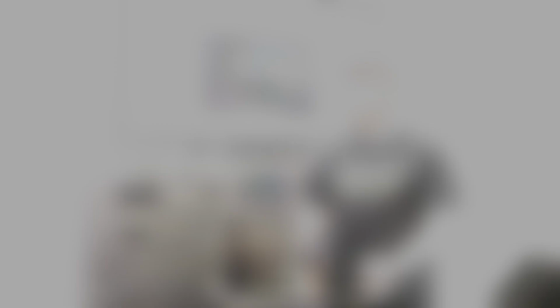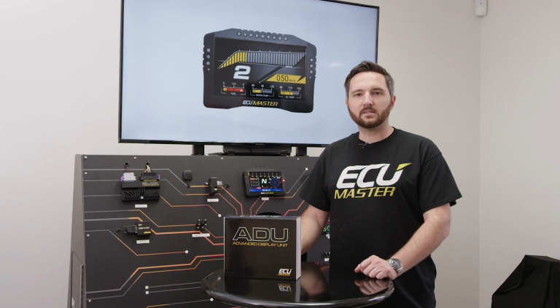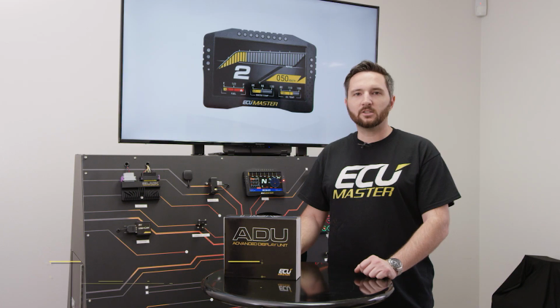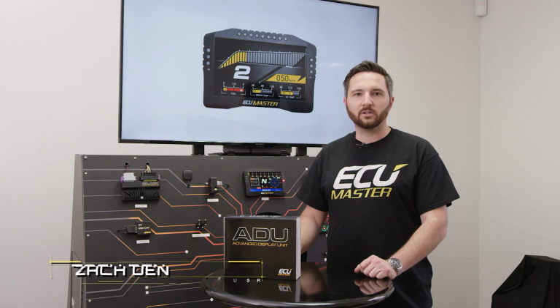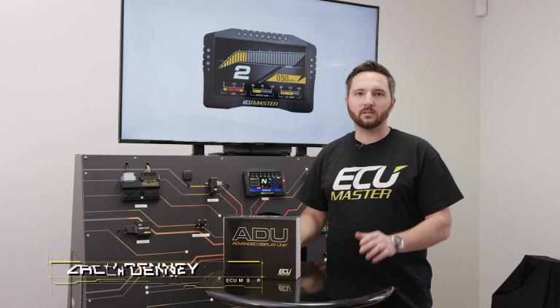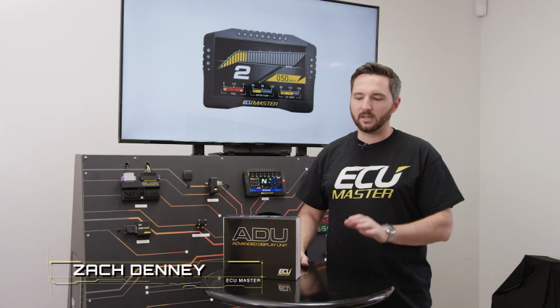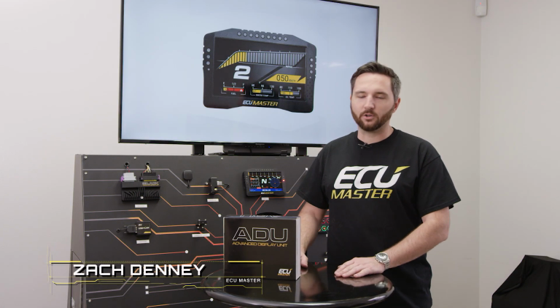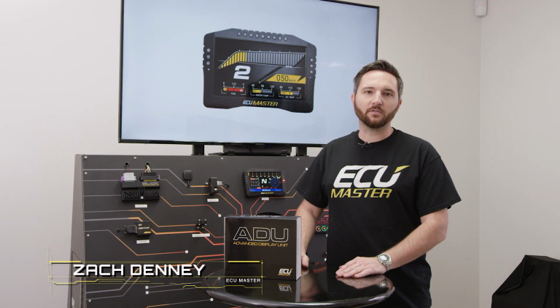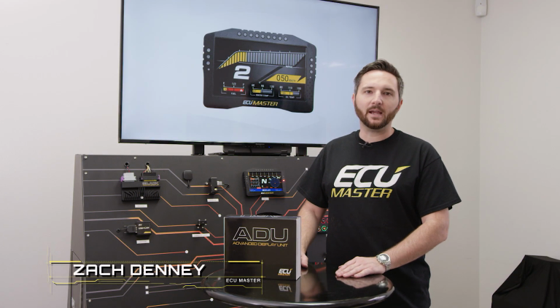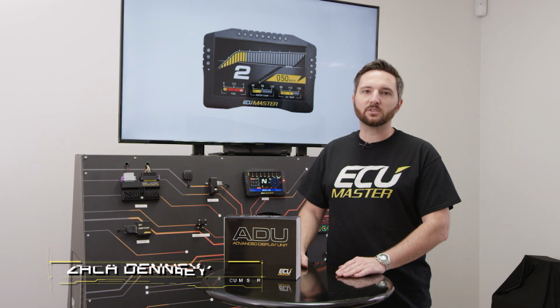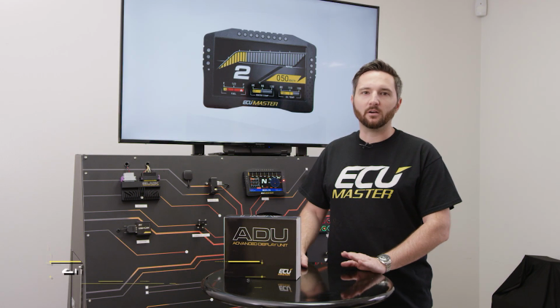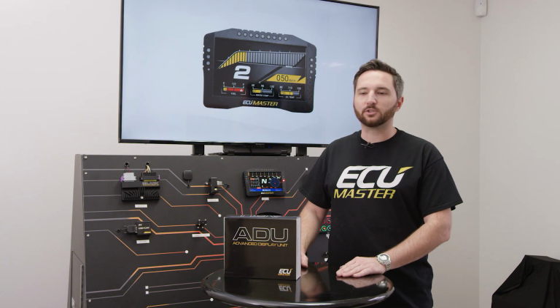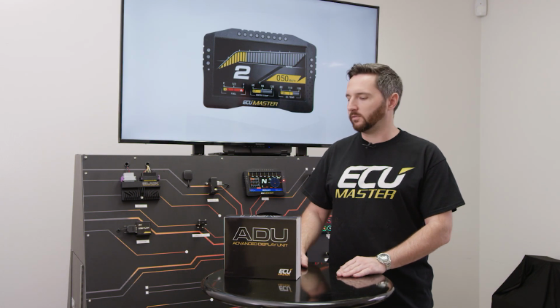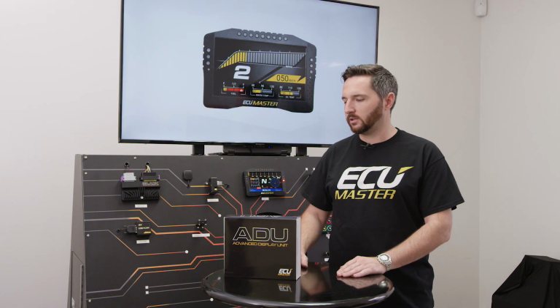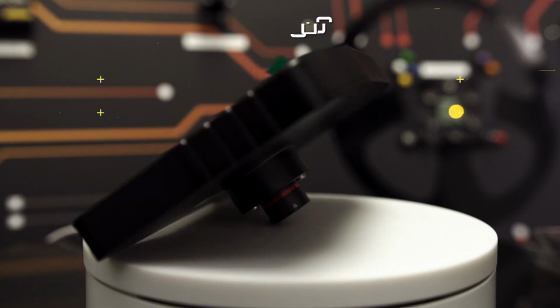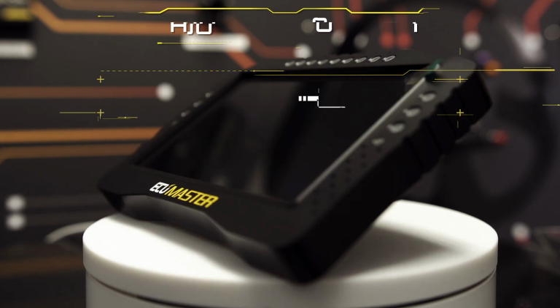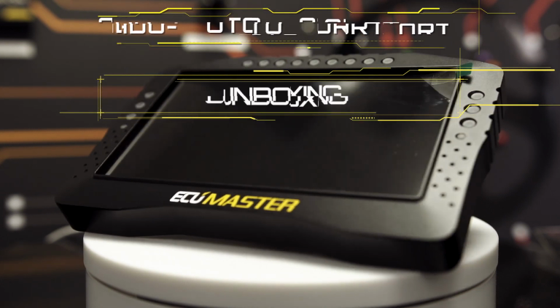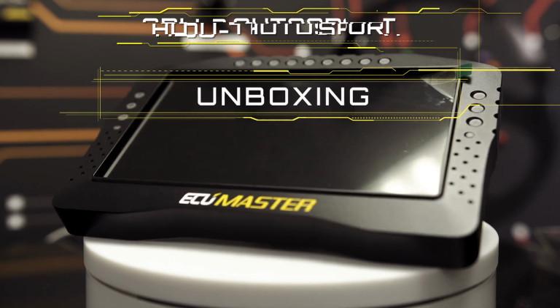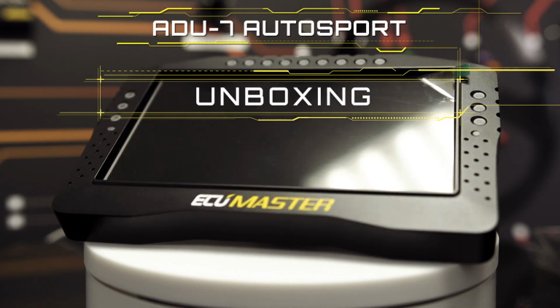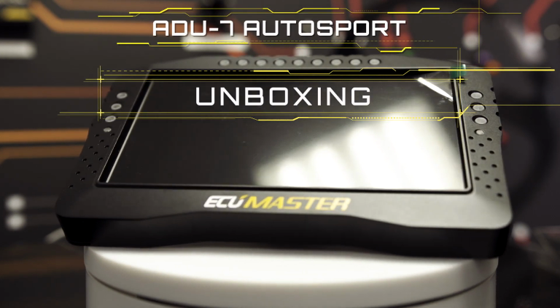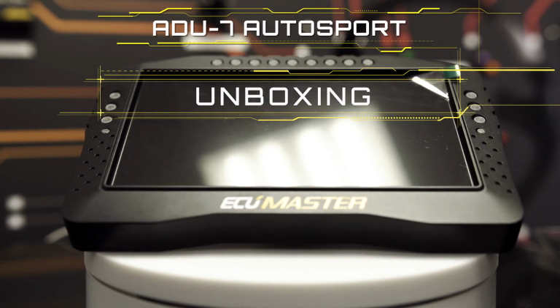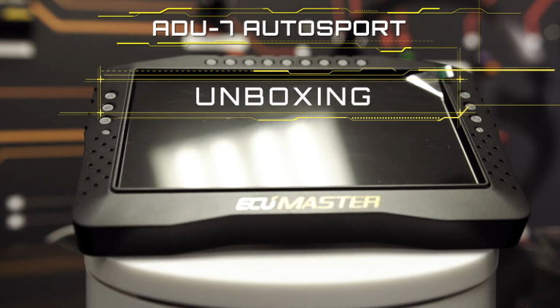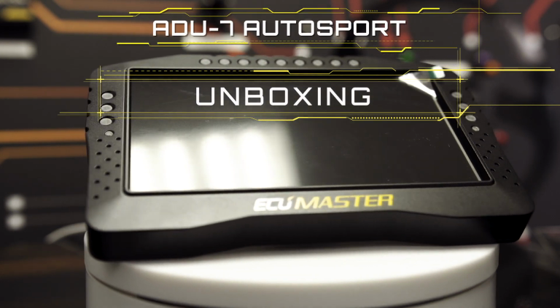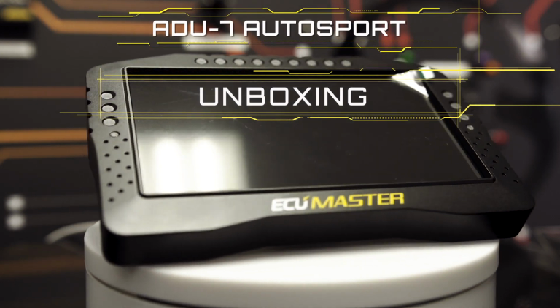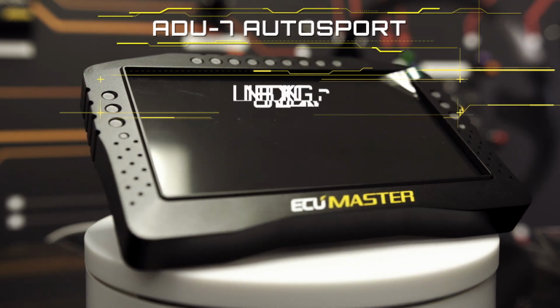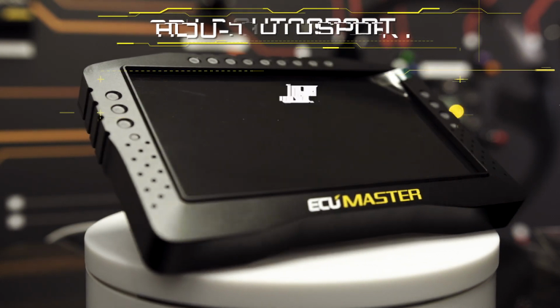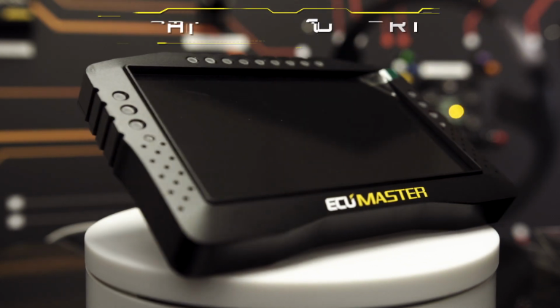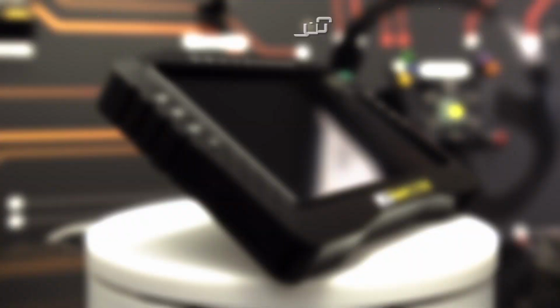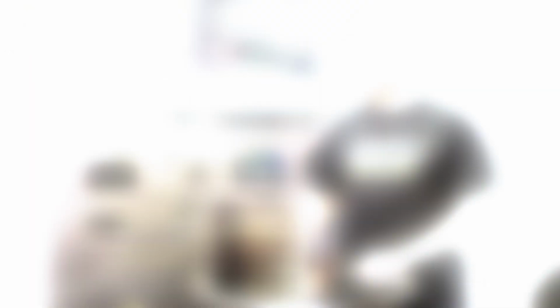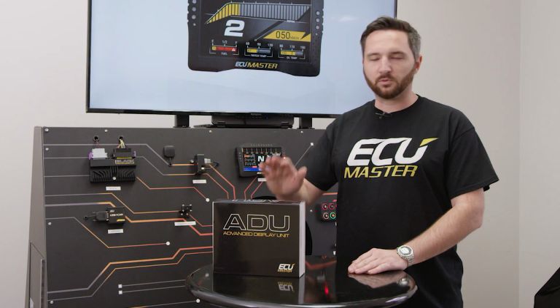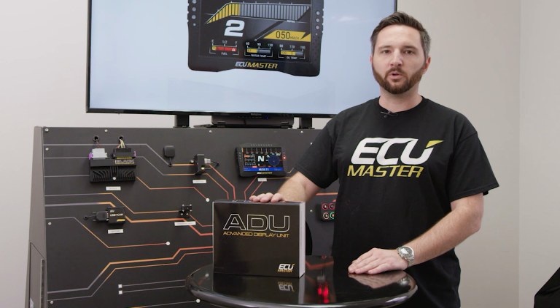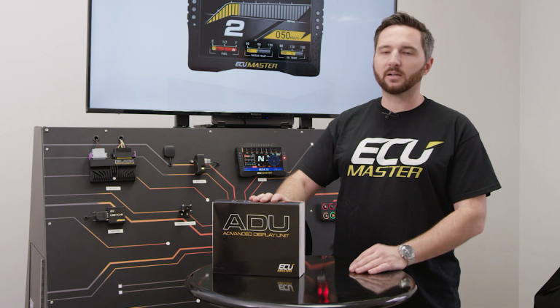Hey, Zach with ECU Master here. Today we're going to show off our ADU7 Autosport version. We're going to do an unboxing.